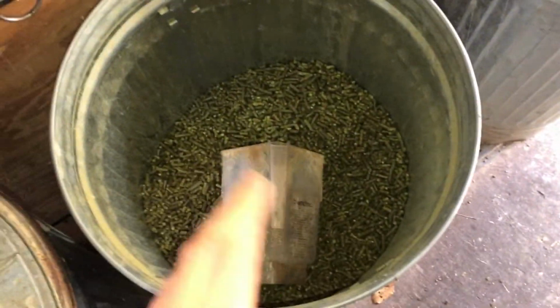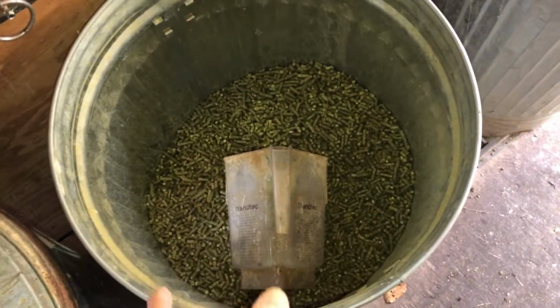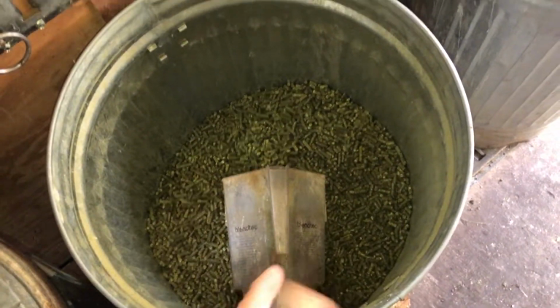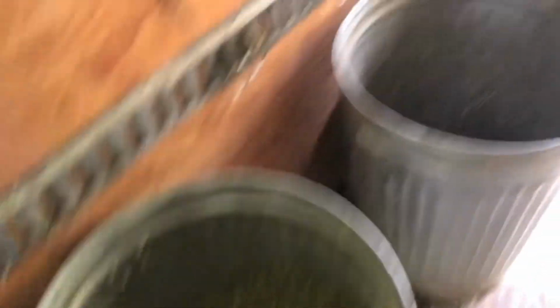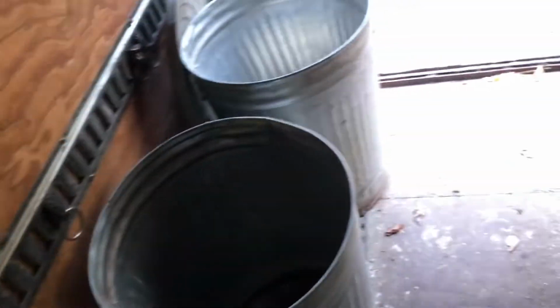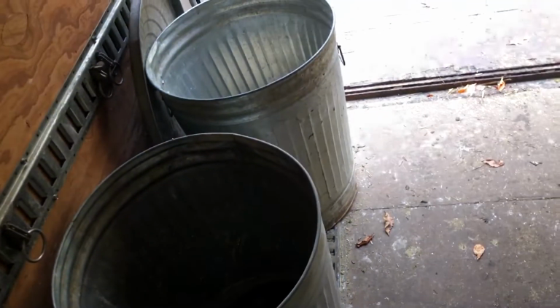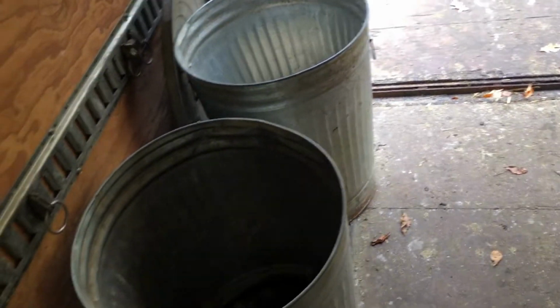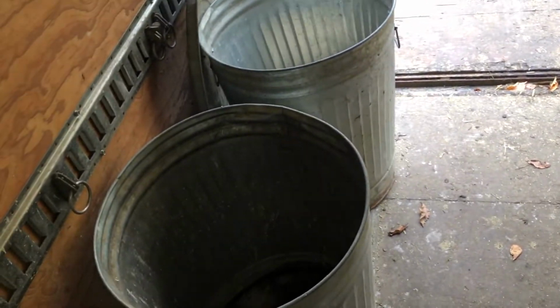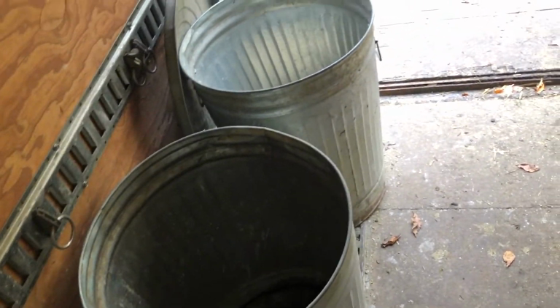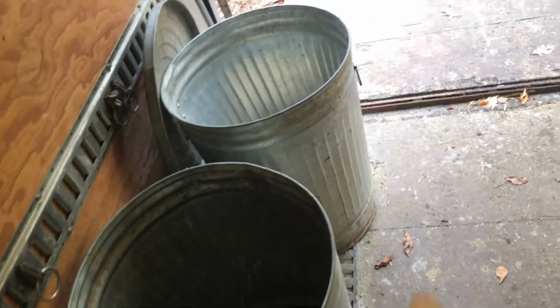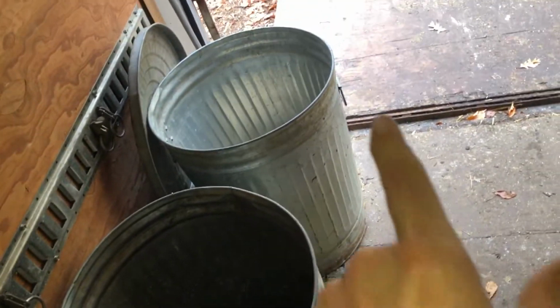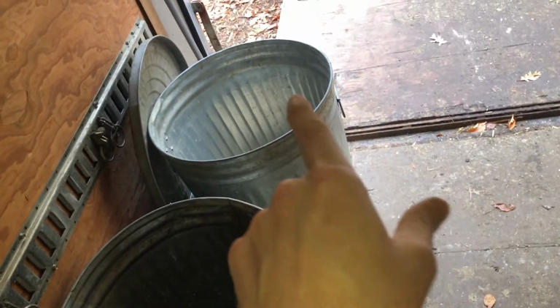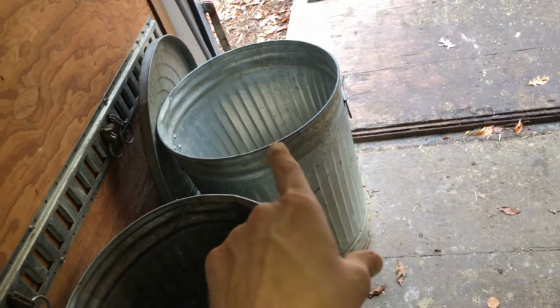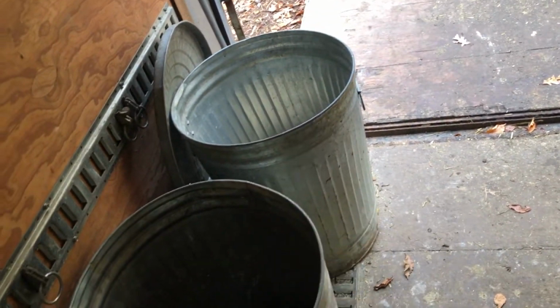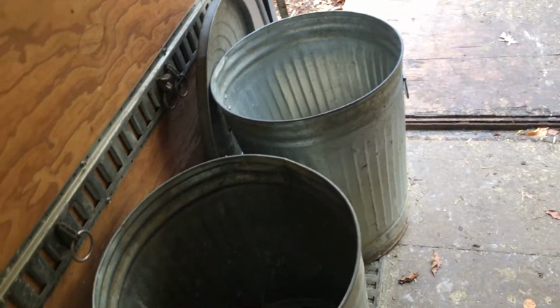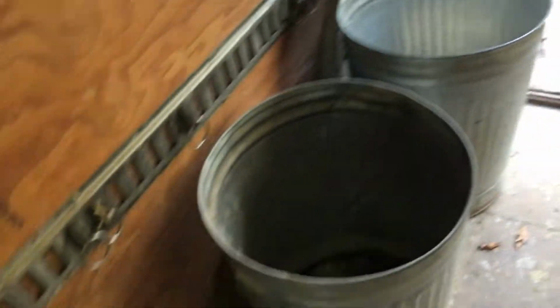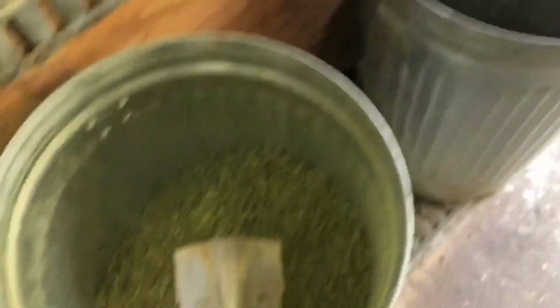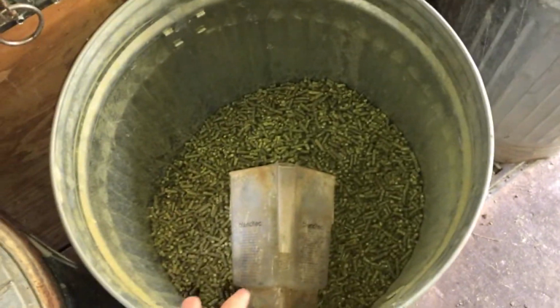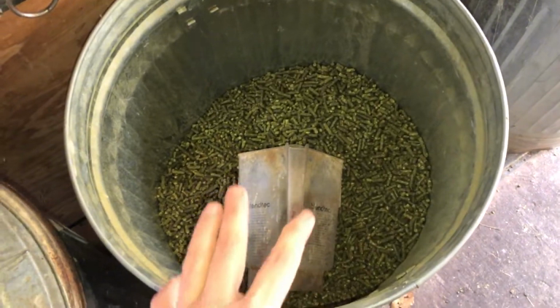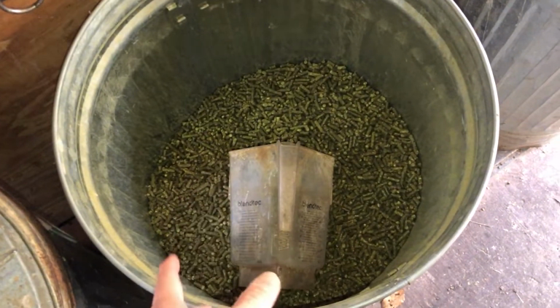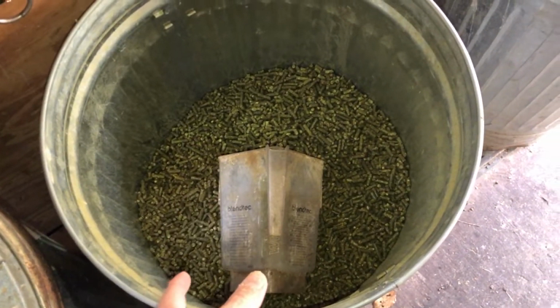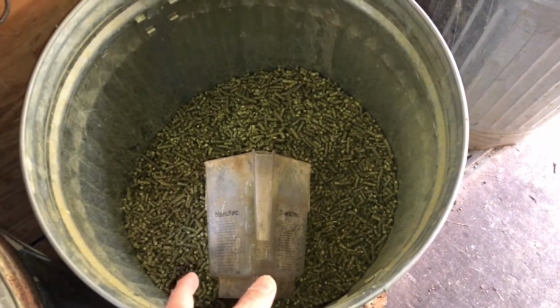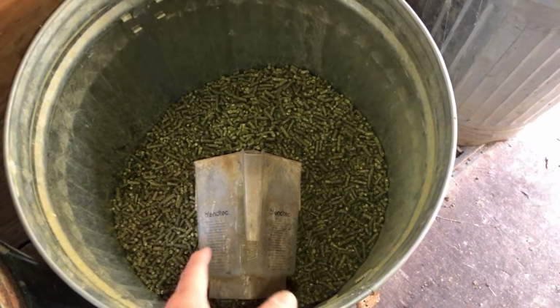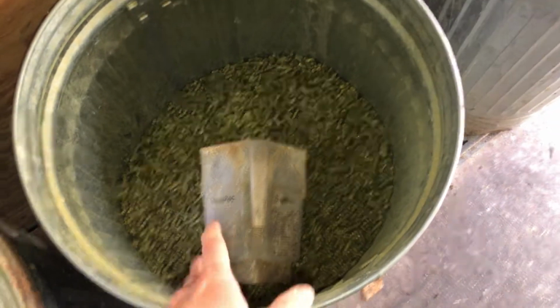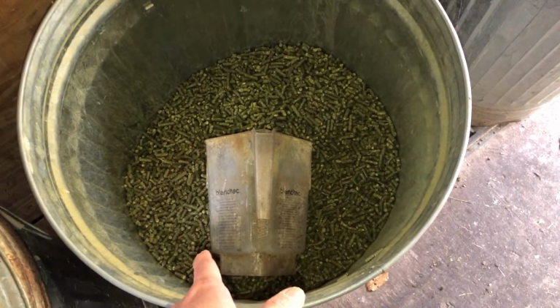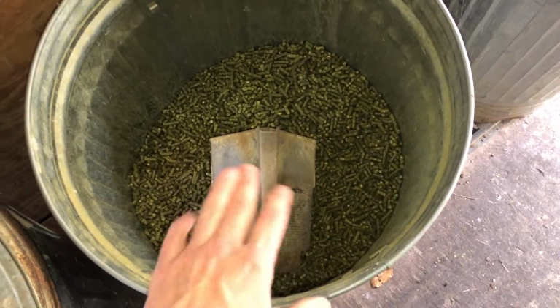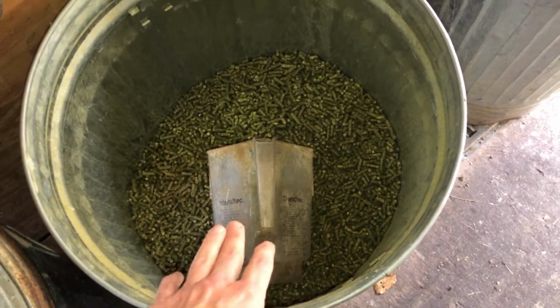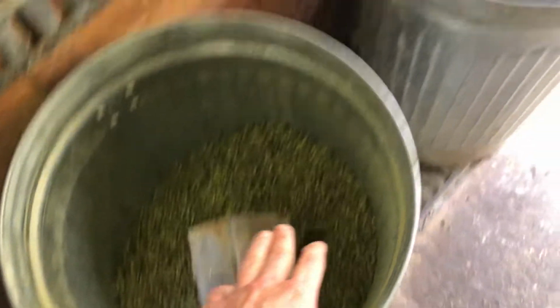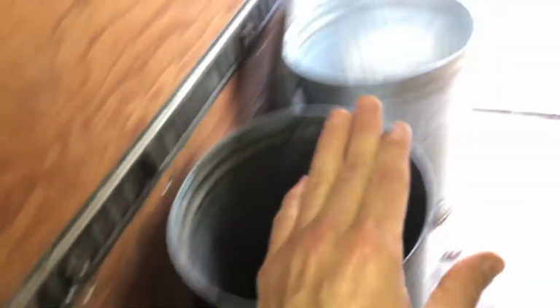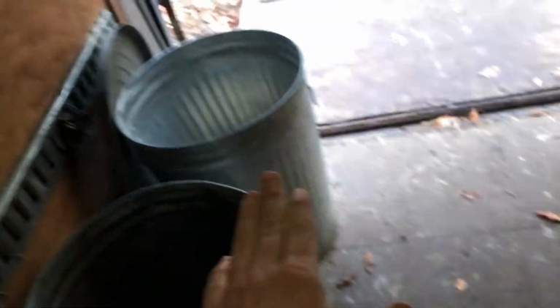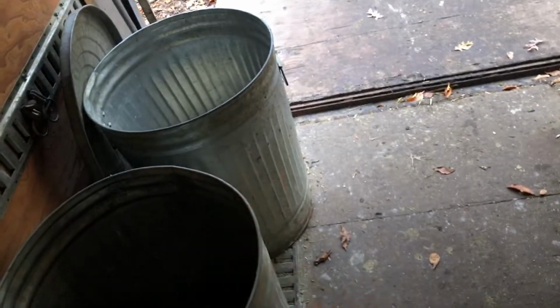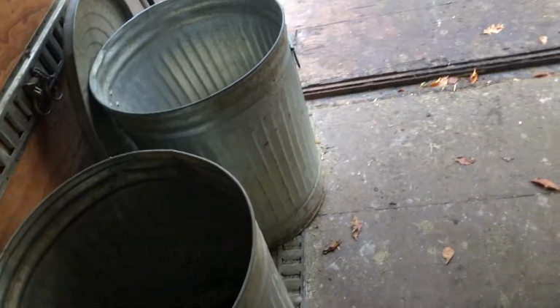In the summertime you can do equal parts as well, but it's not really necessary to give them quite so much of the corn-based stuff. So in the summertime I do more like a two-to-one — two scoops of this to every one scoop of that.